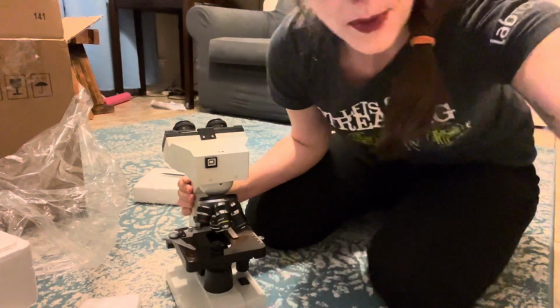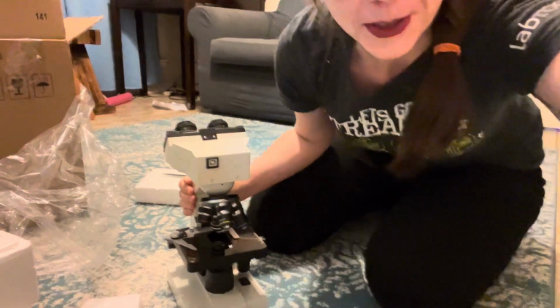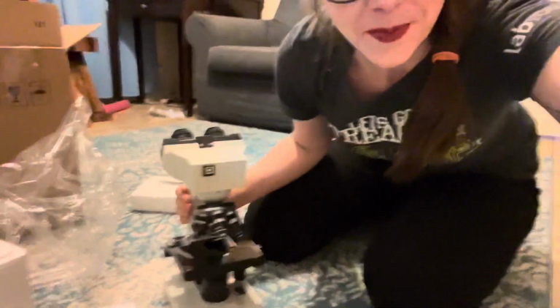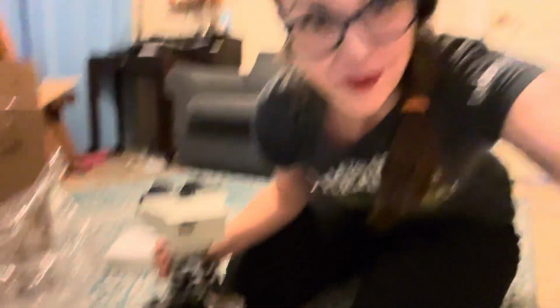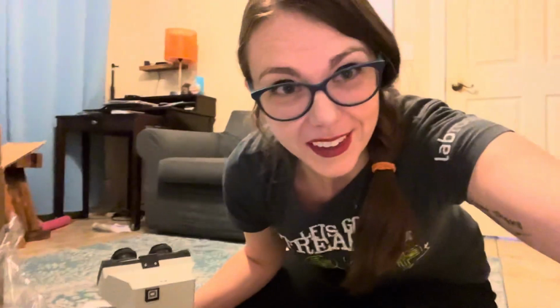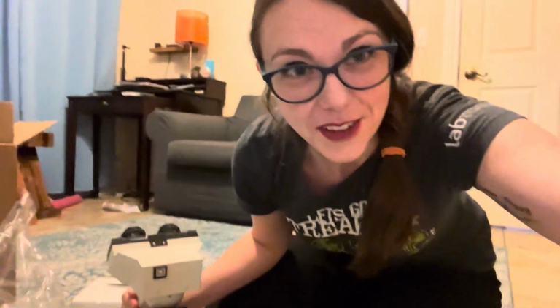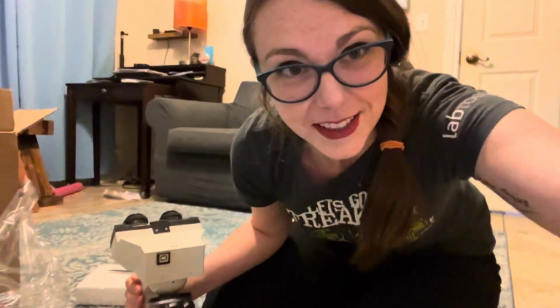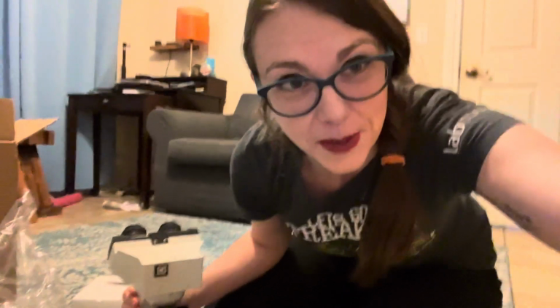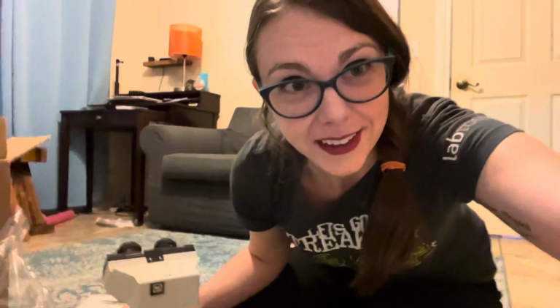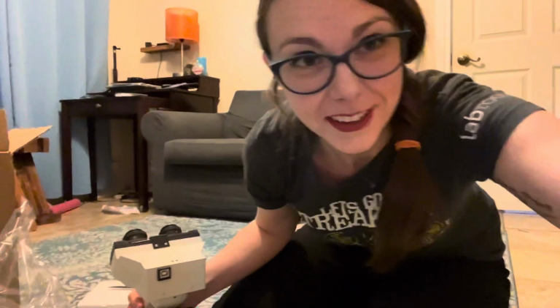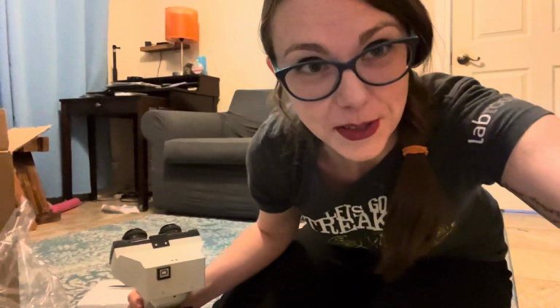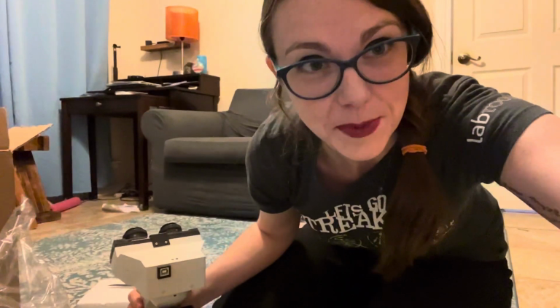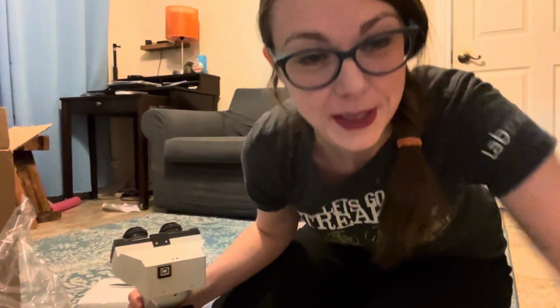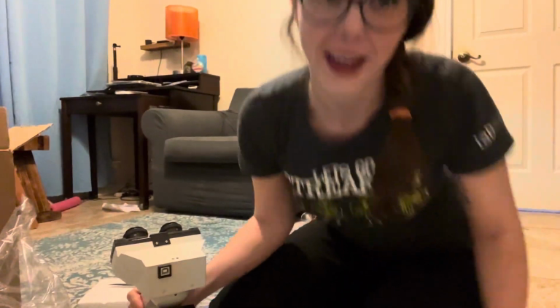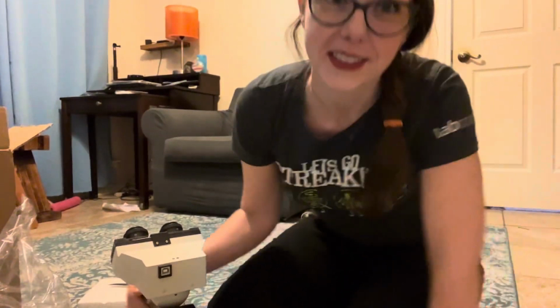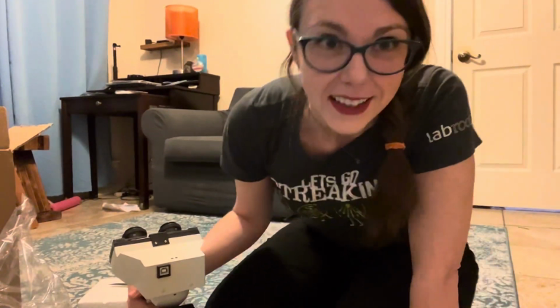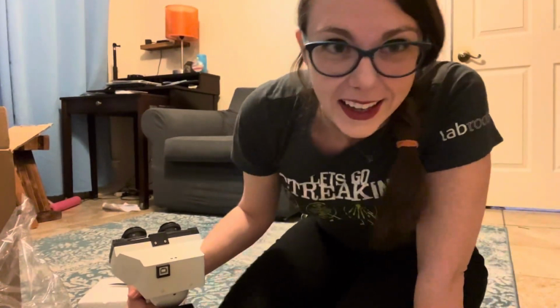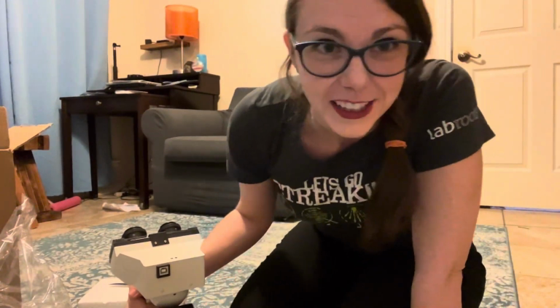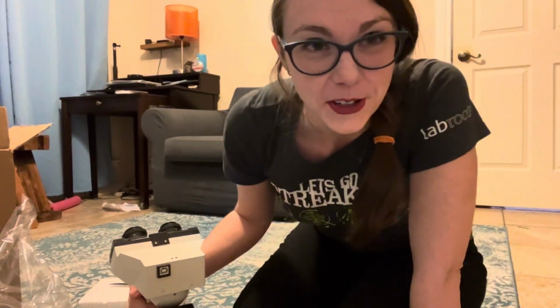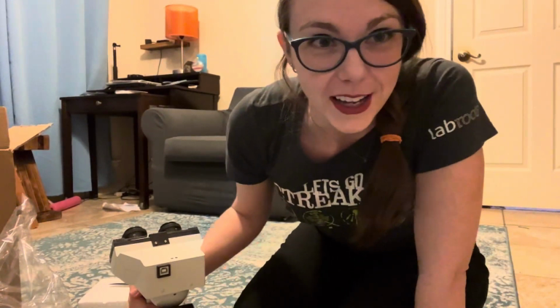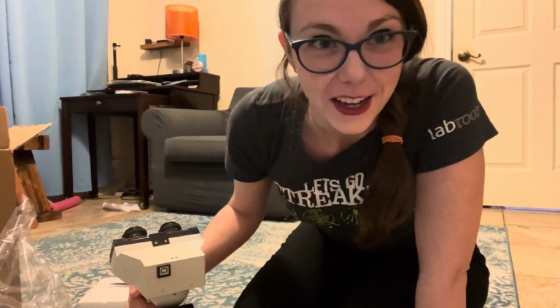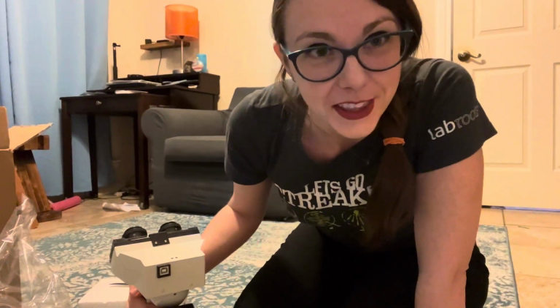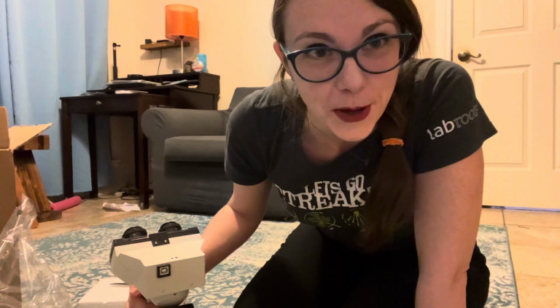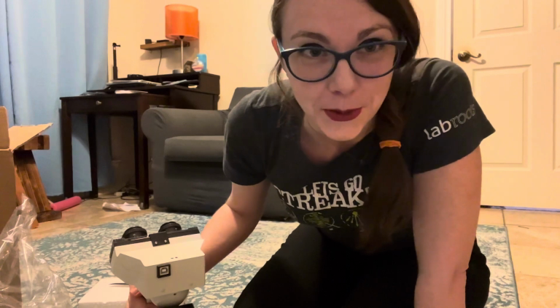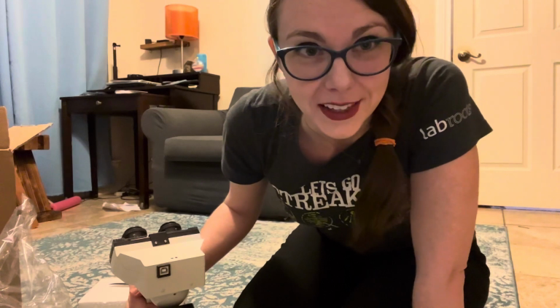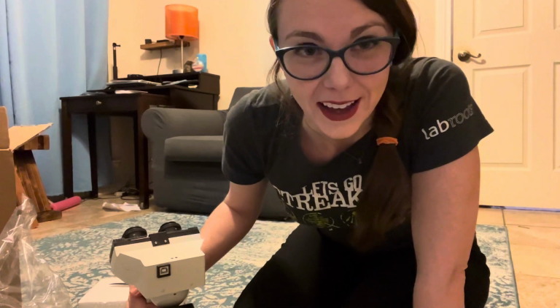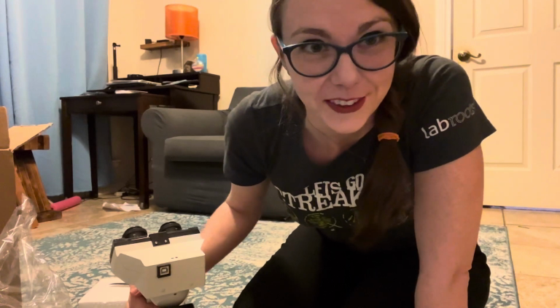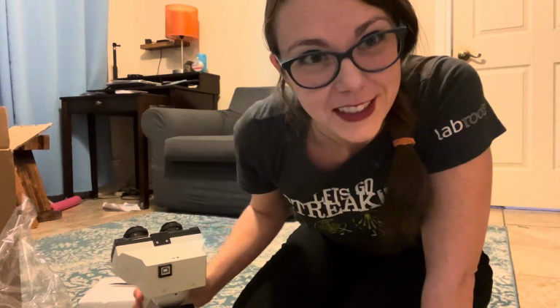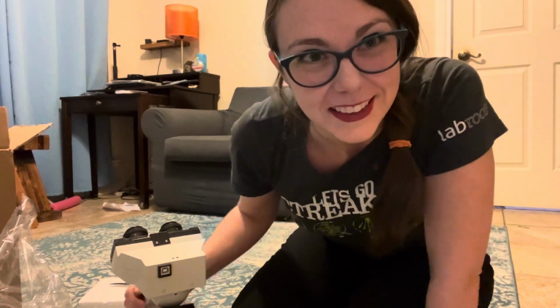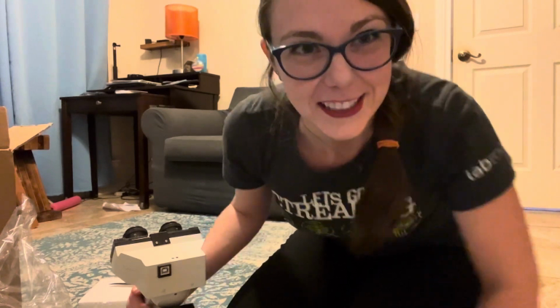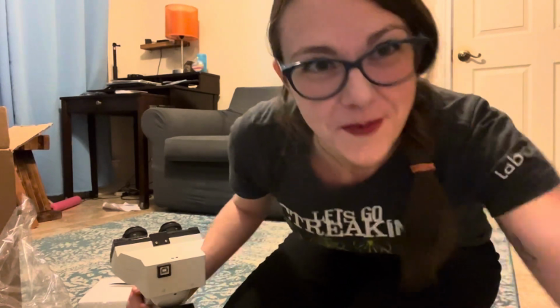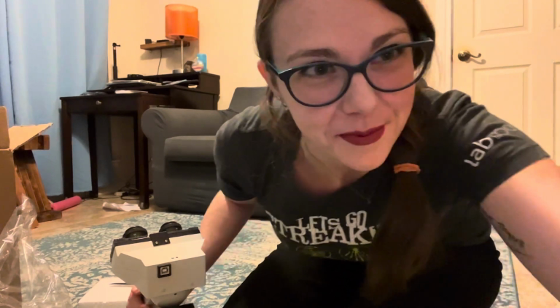That's my microscope. I can't wait to do some experiments around the house and show you guys everything in the microbe world that I love. See you next time. Bye.